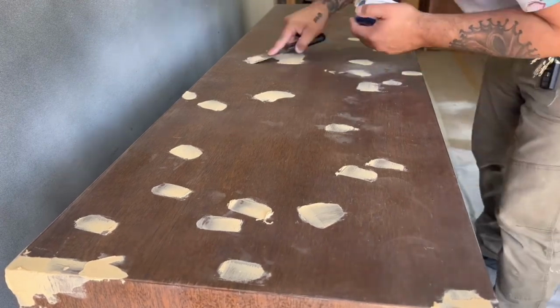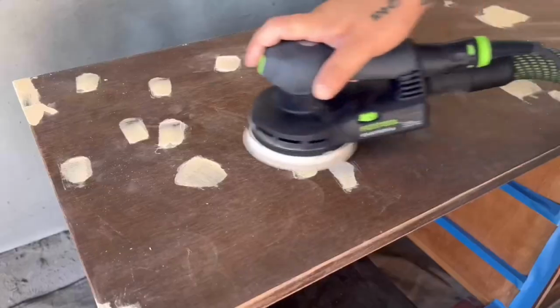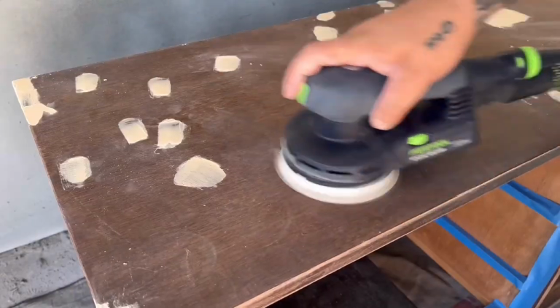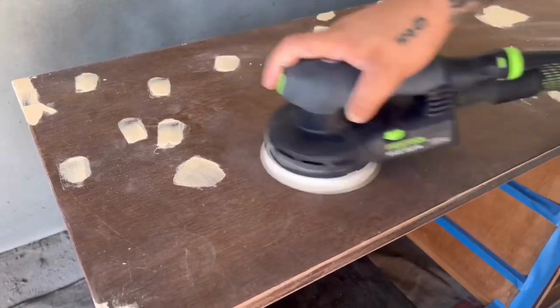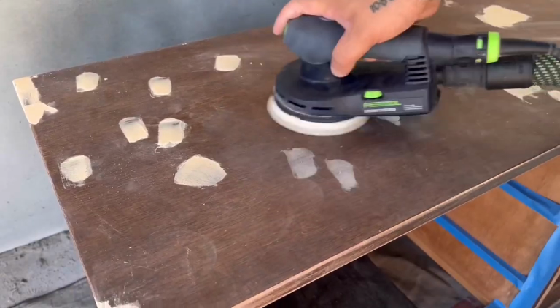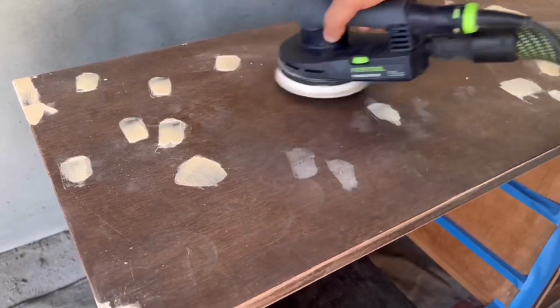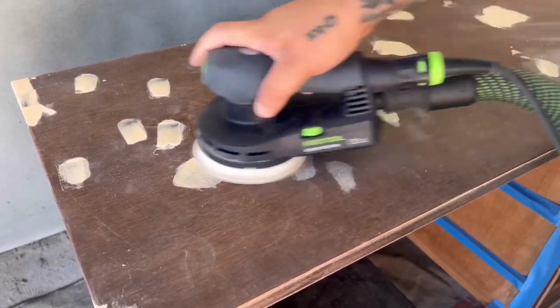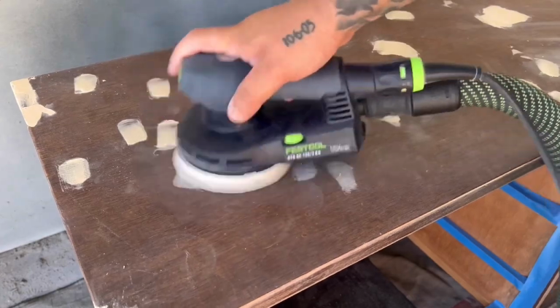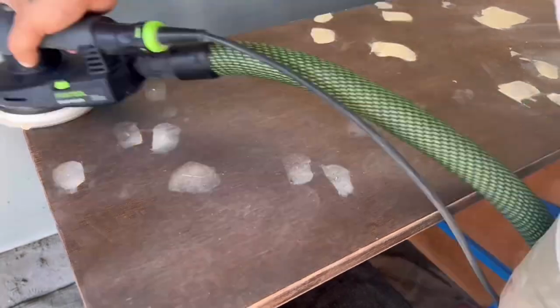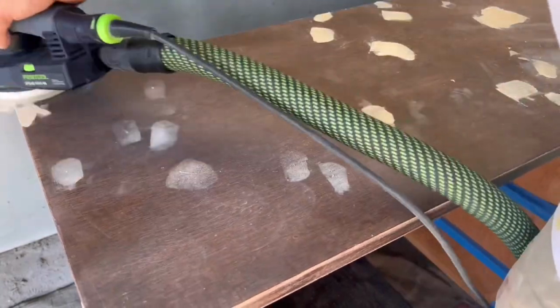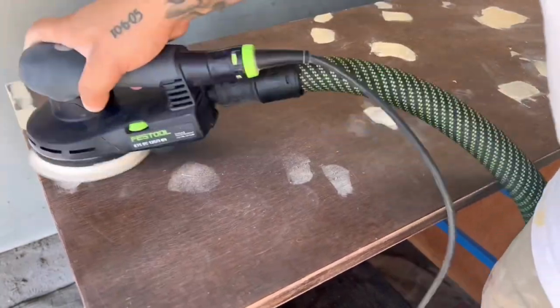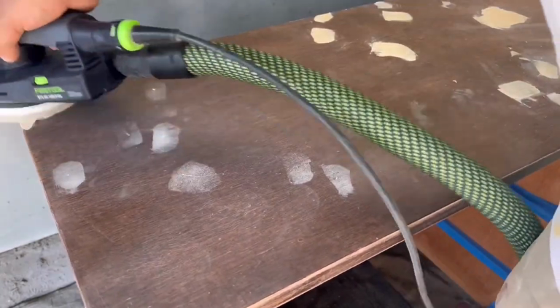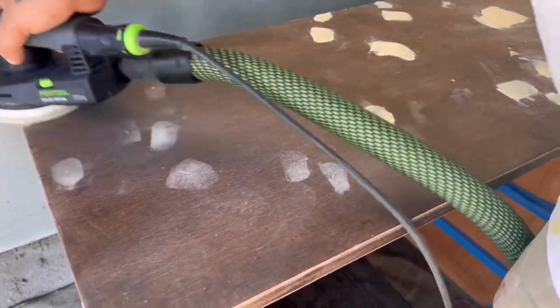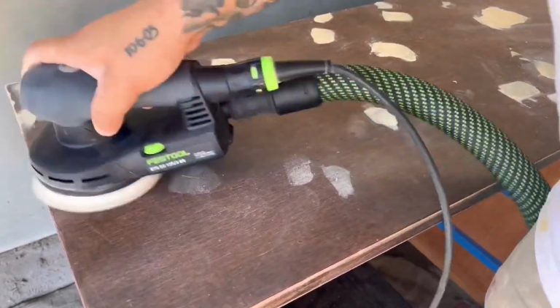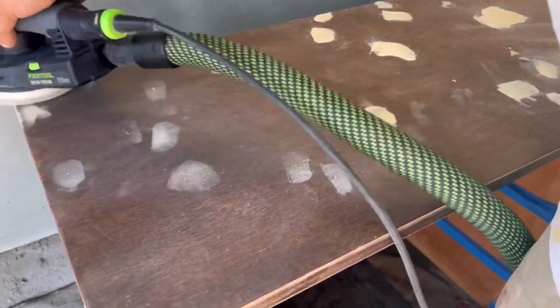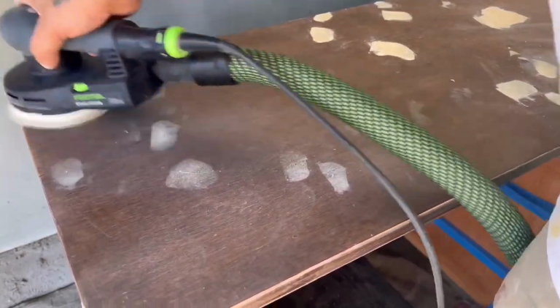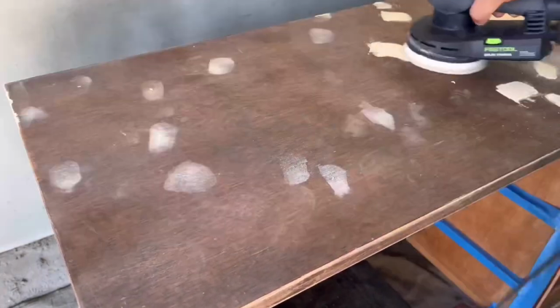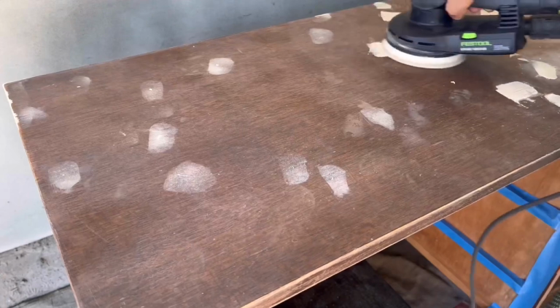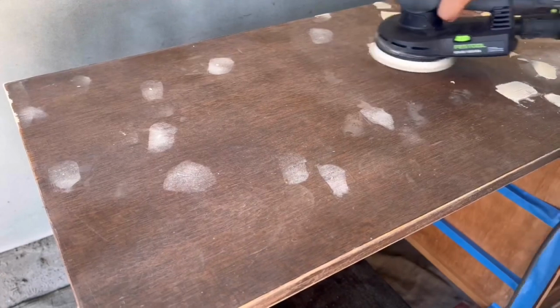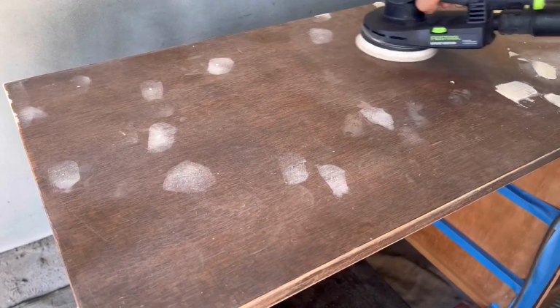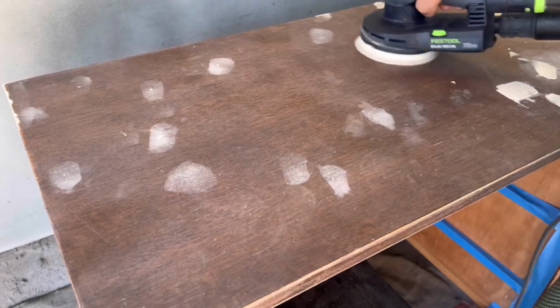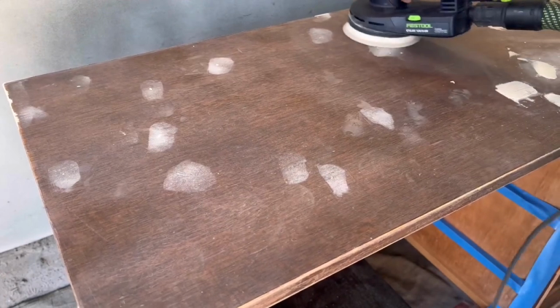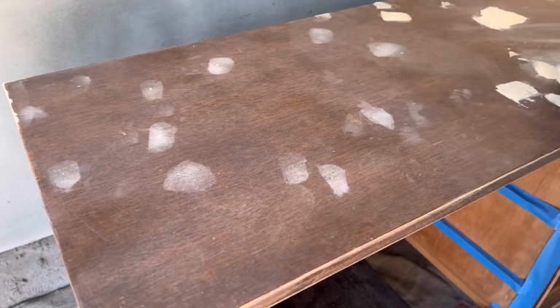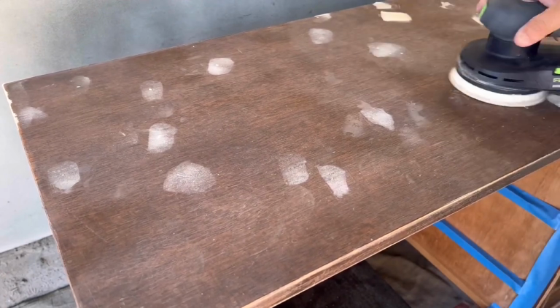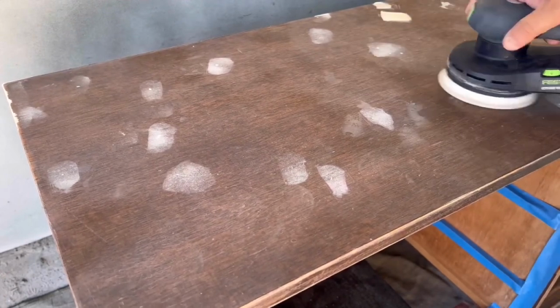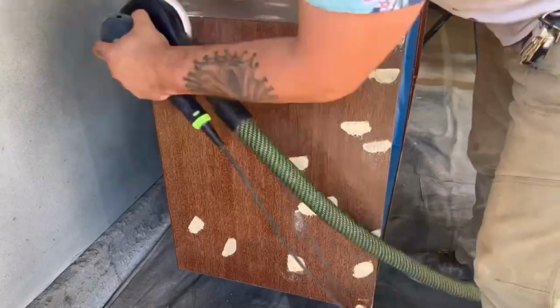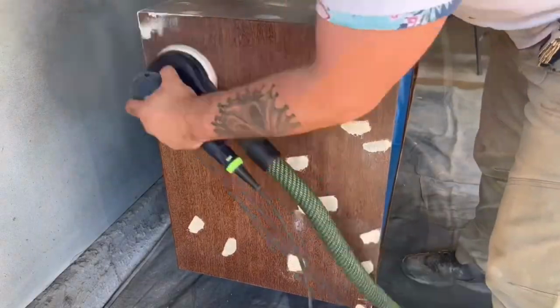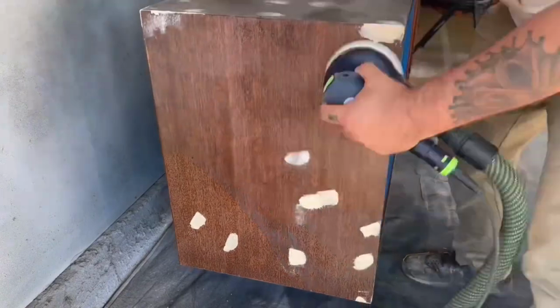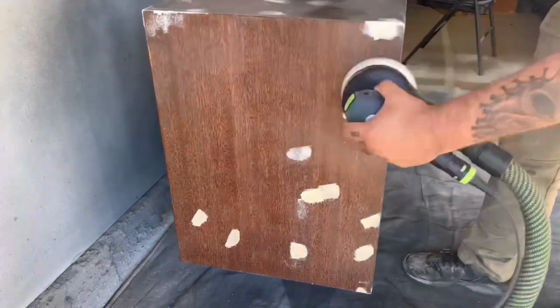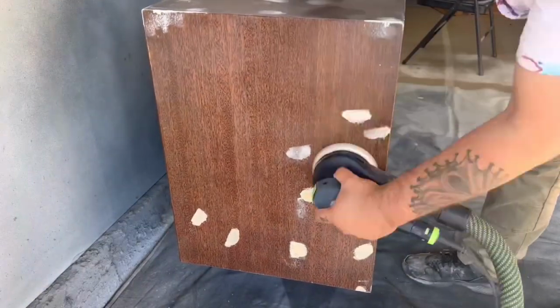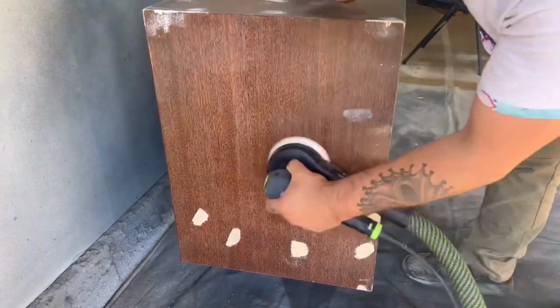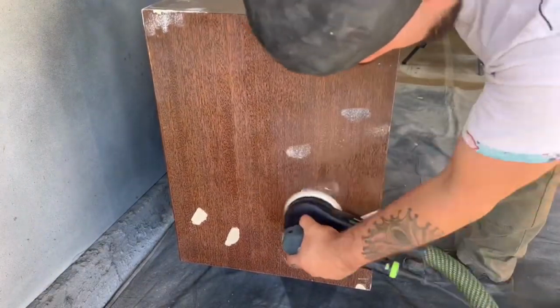Once everything is dry I go back over it with my sander and 150-grit sandpaper. I'd typically hand sand this part but because there's so much area to cover I'm using the sander to make quick work of it — just be careful not to remove all the material, or you'll have to go back and refill.